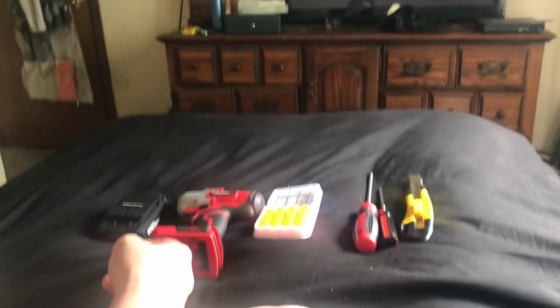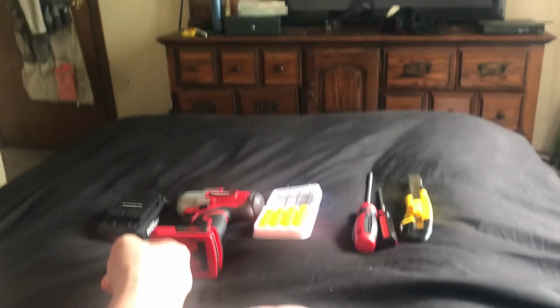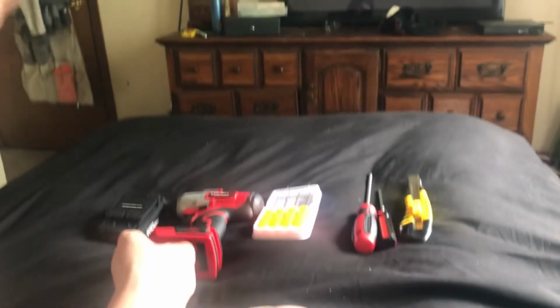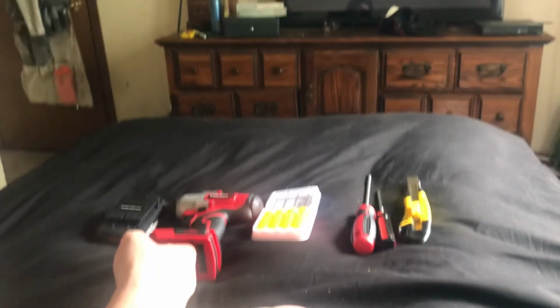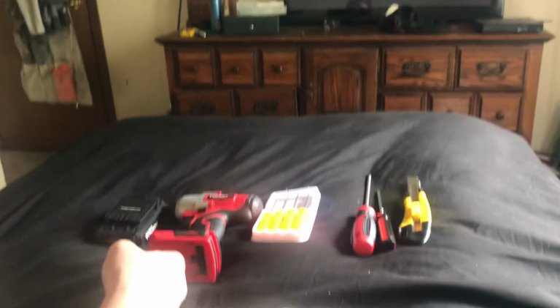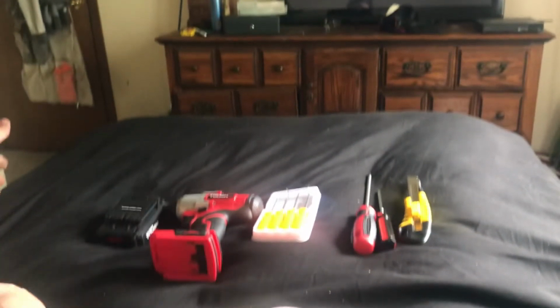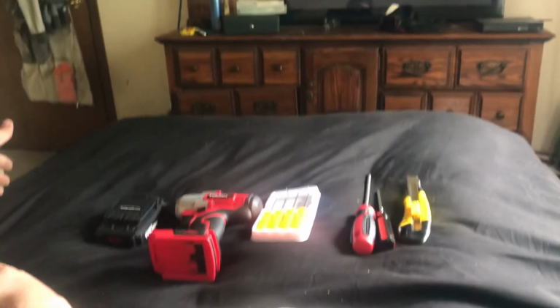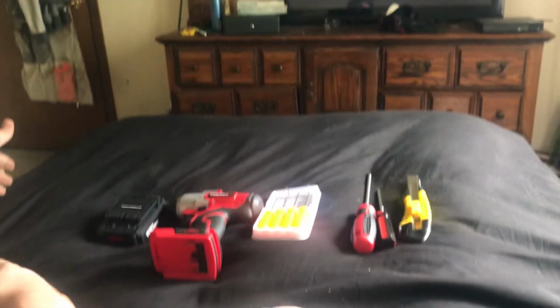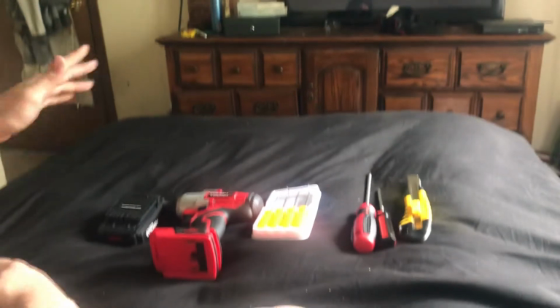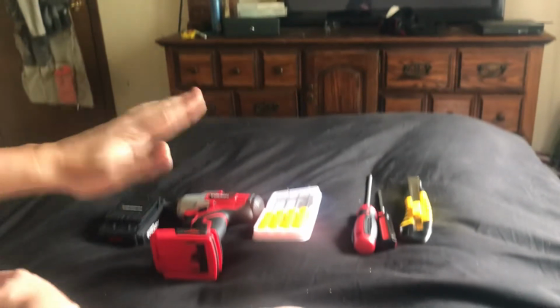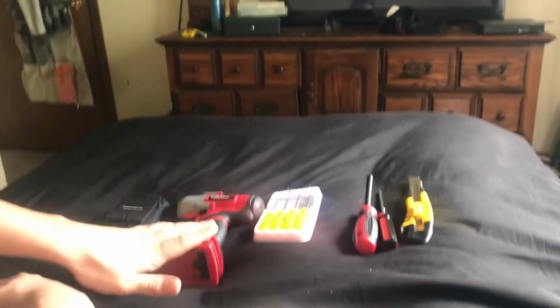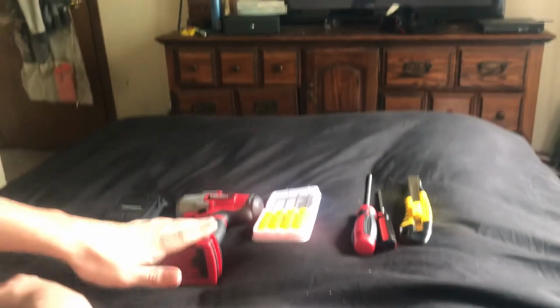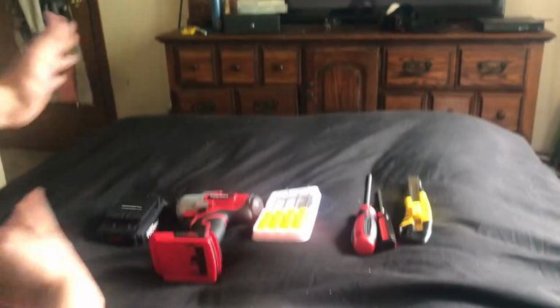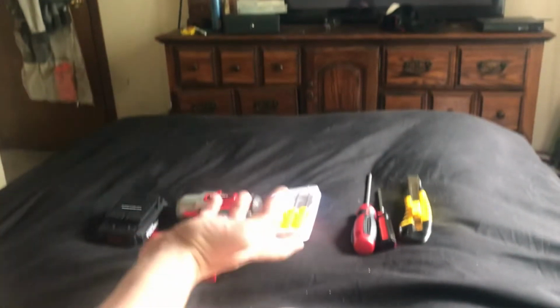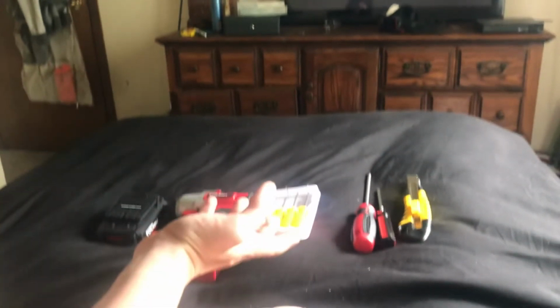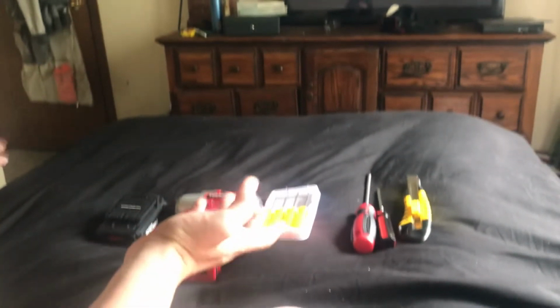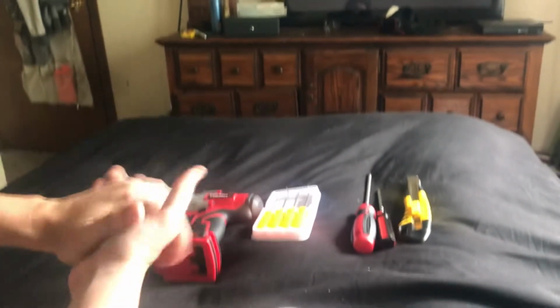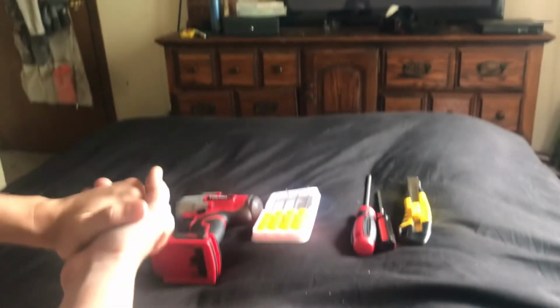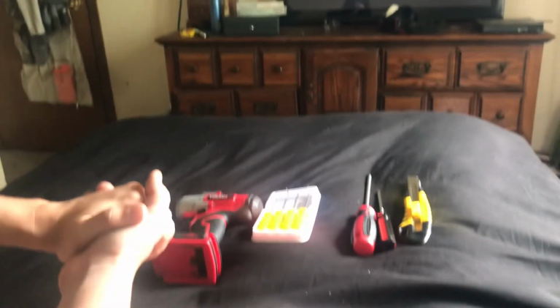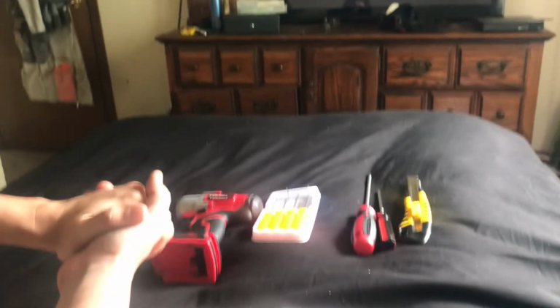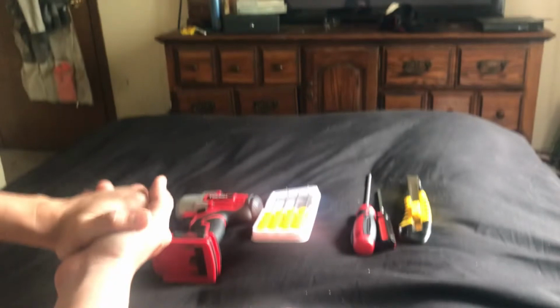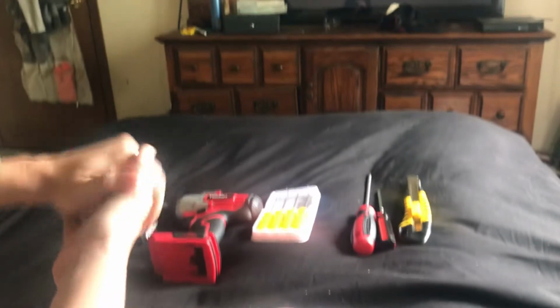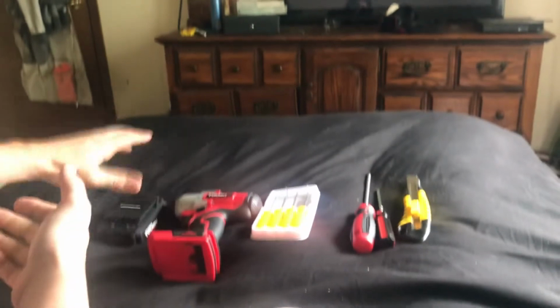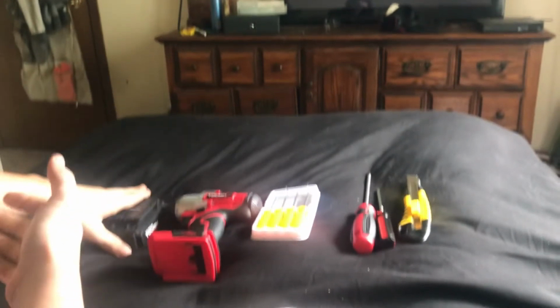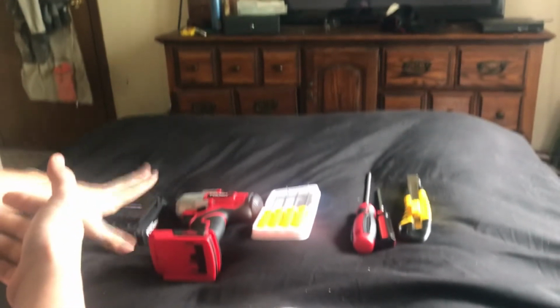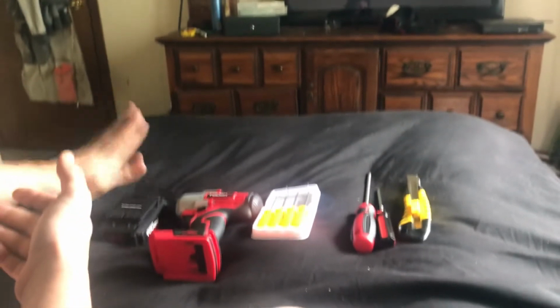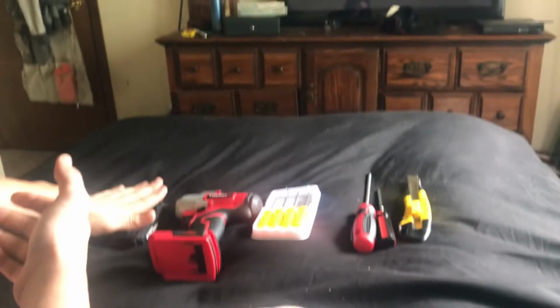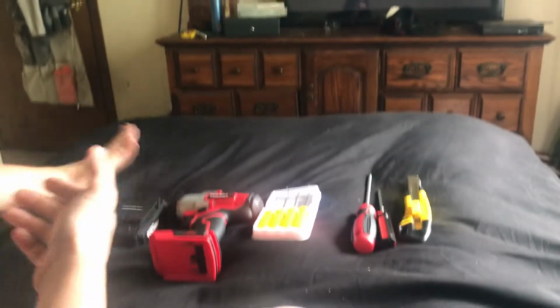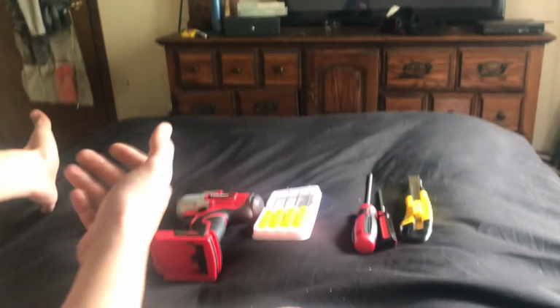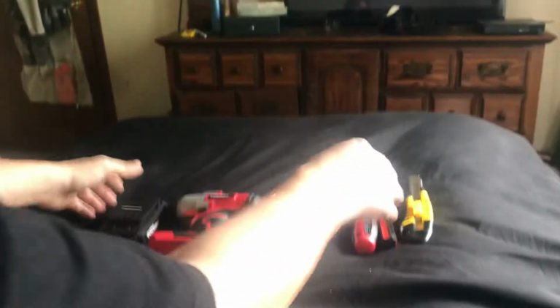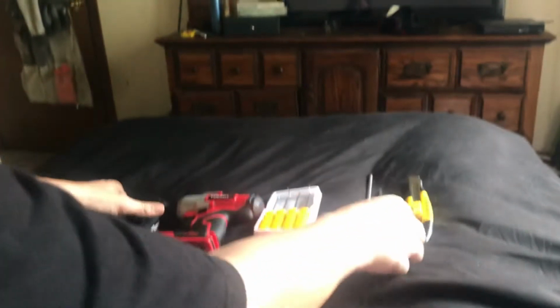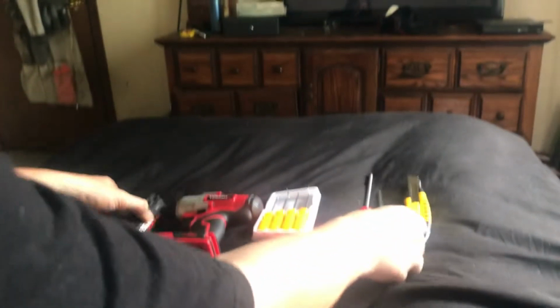Today we are going to go ahead and talk about the materials and whether or not I think this tool is good. First, let's get into the battery and then we'll talk about the materials.